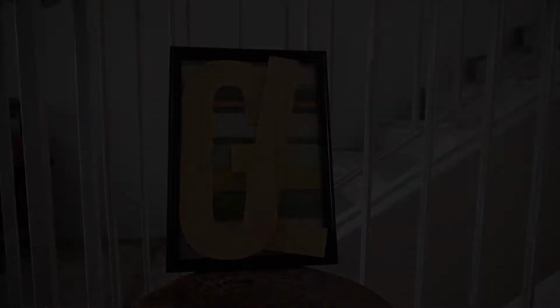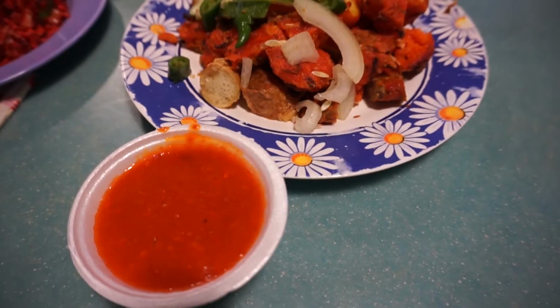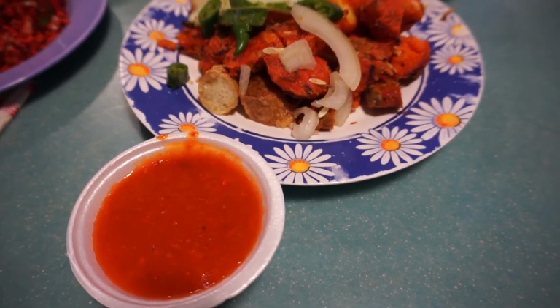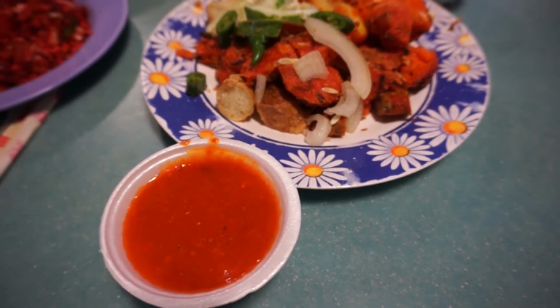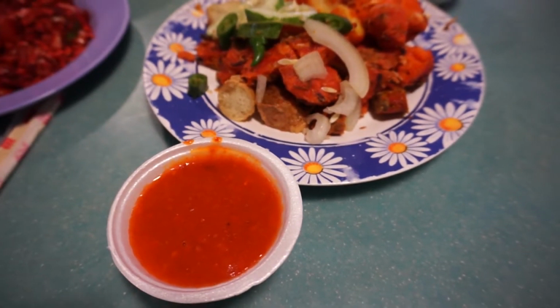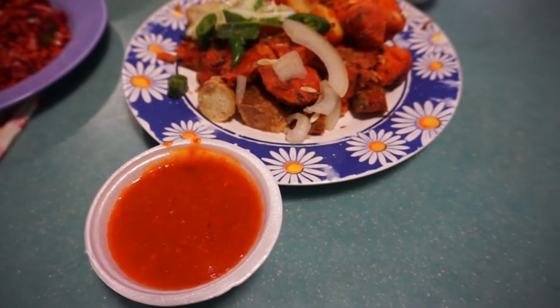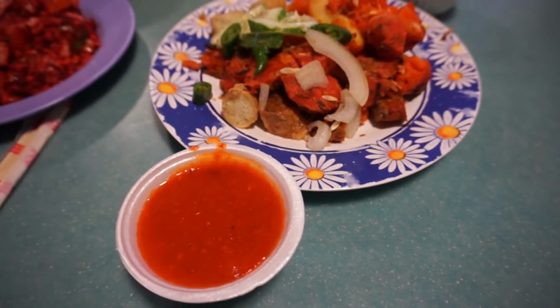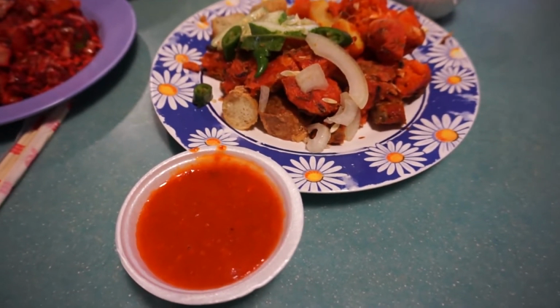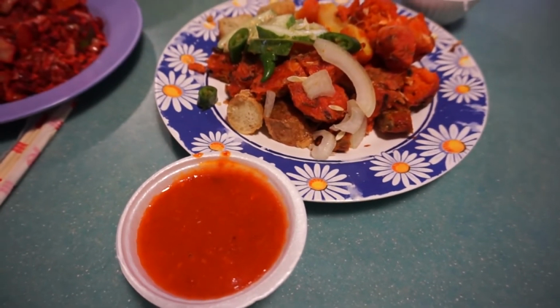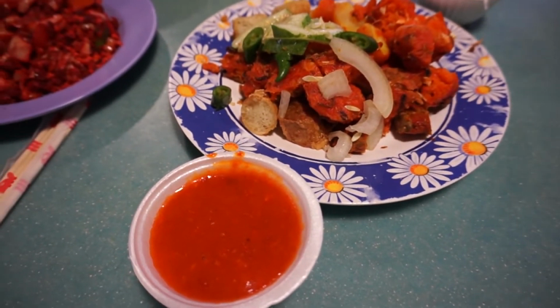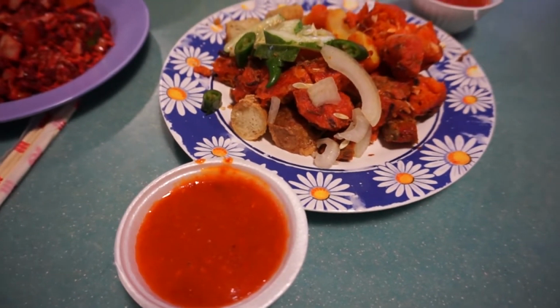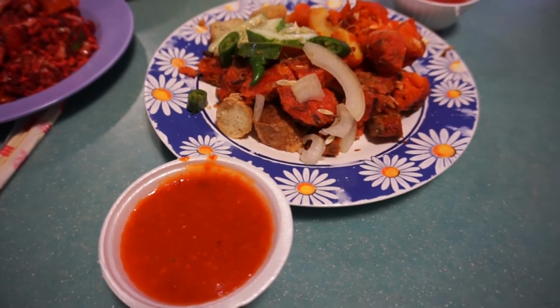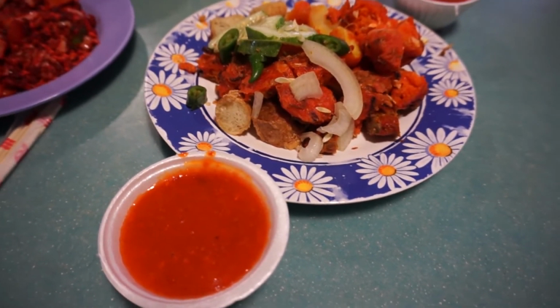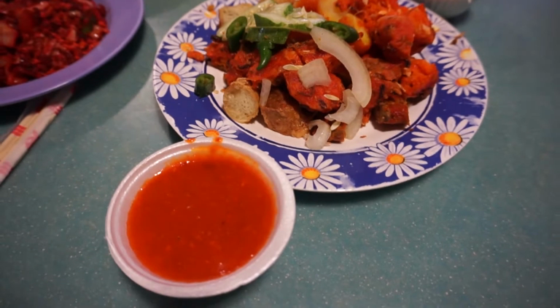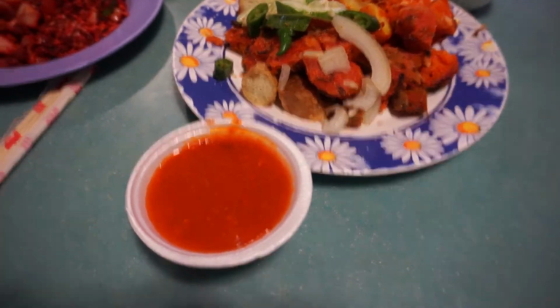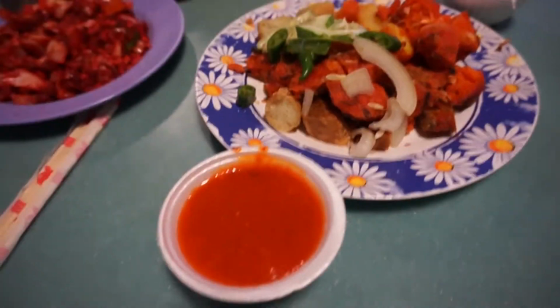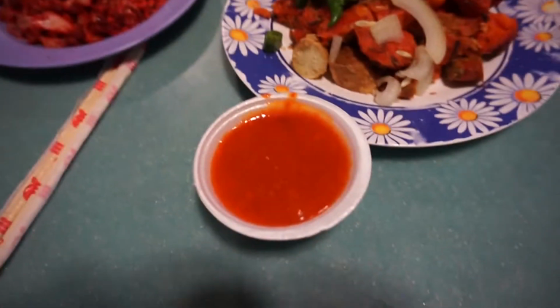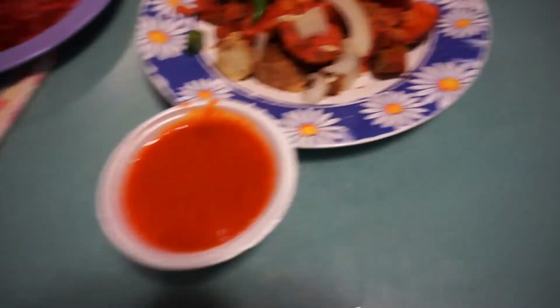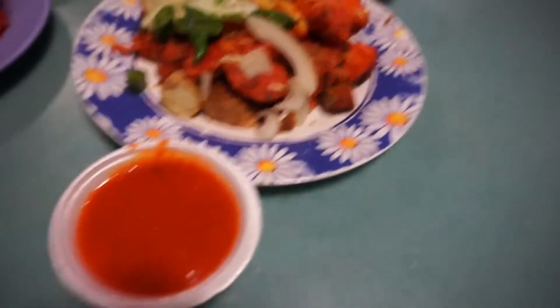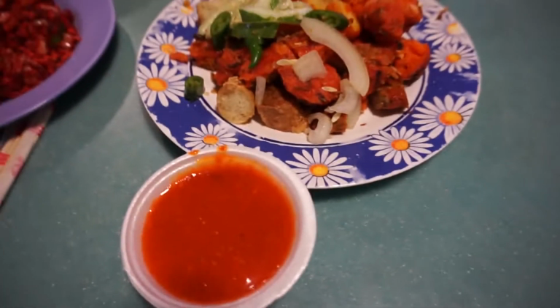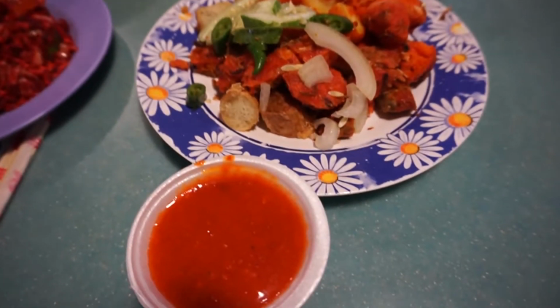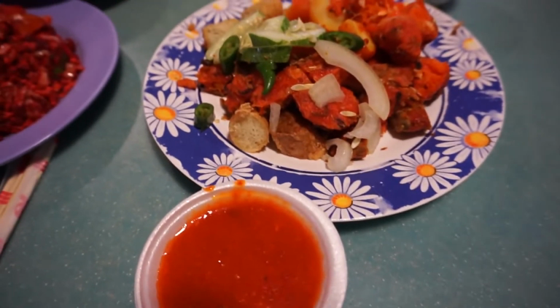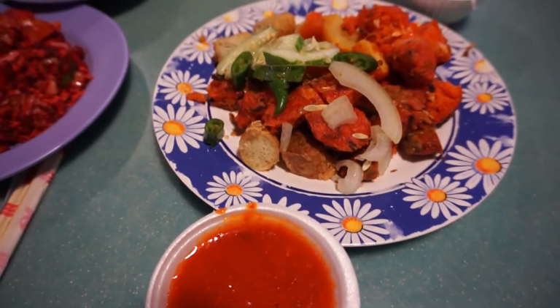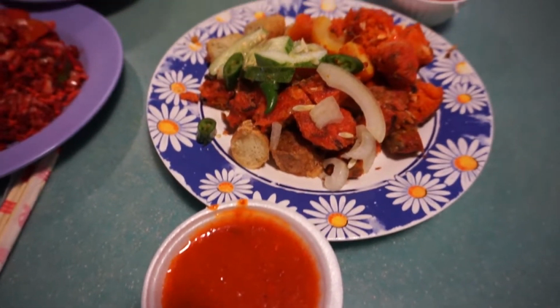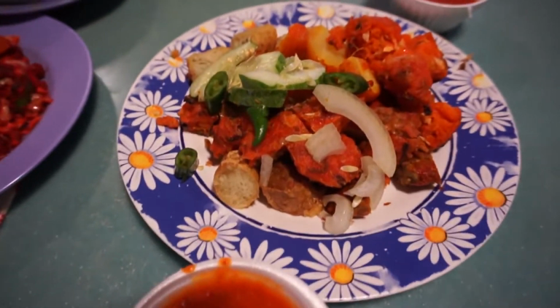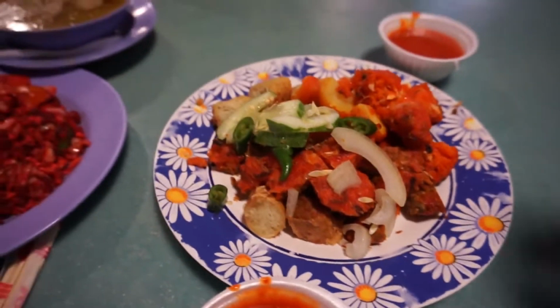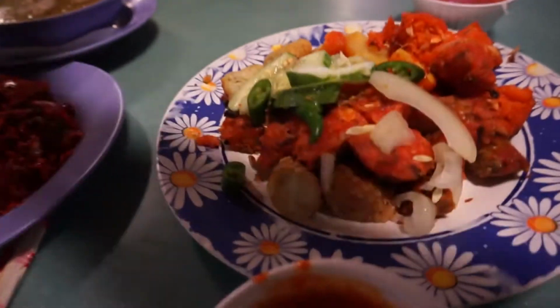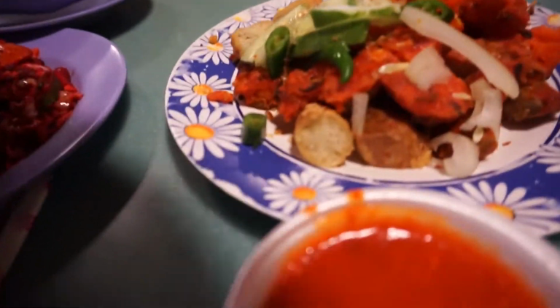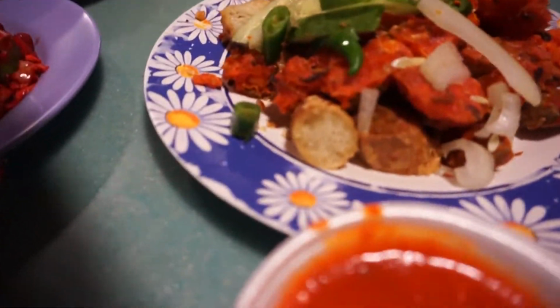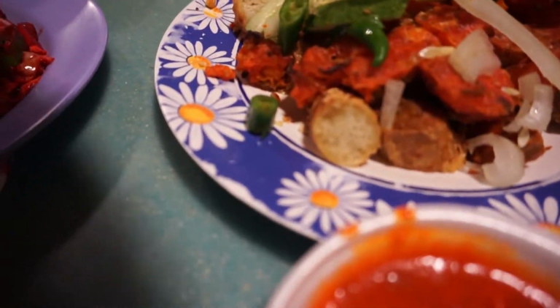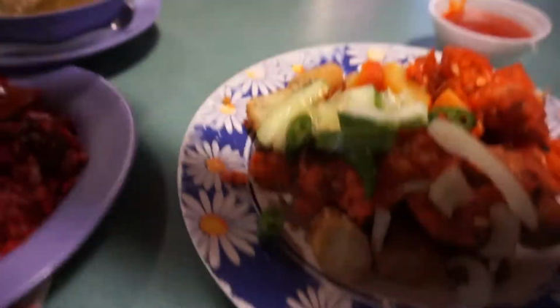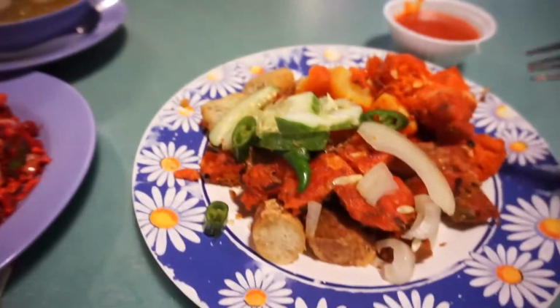Welcome to another food adventure with Getting Lost. We are back at our Indian Food Adventure and today we are doing something new — a new food category which is Indian Rojak.